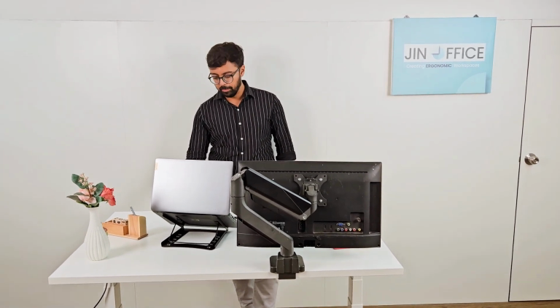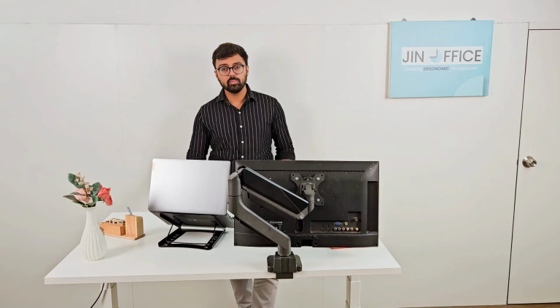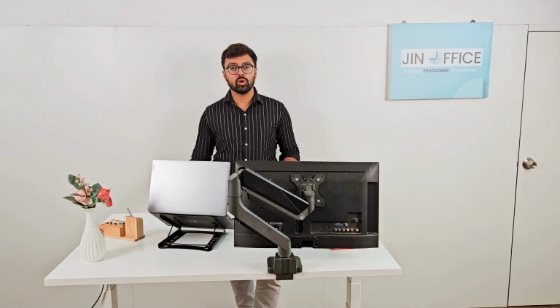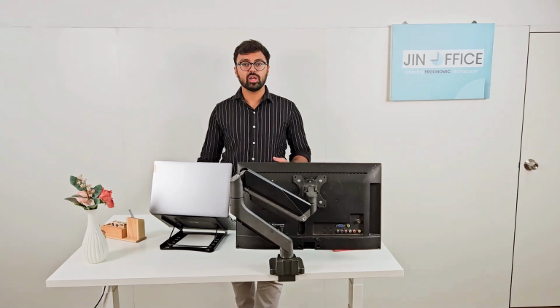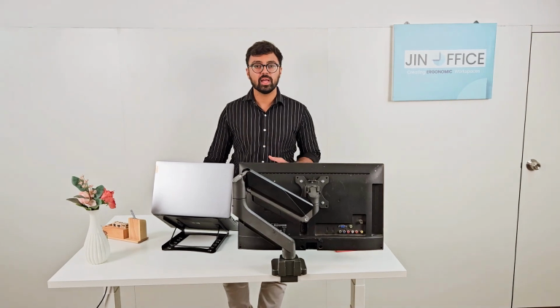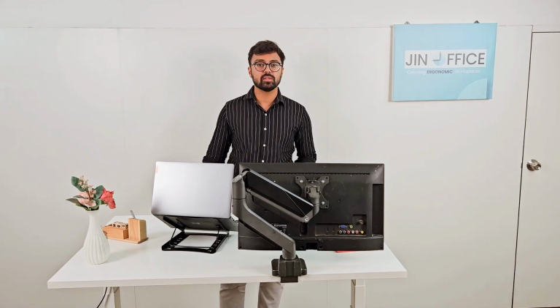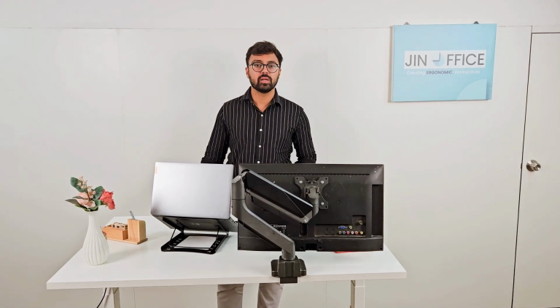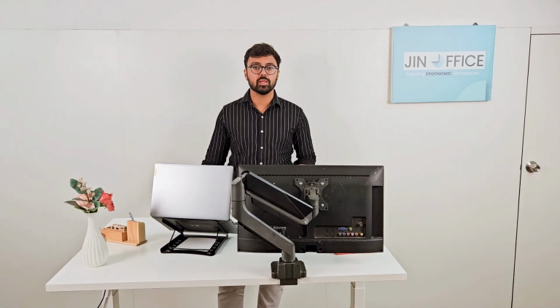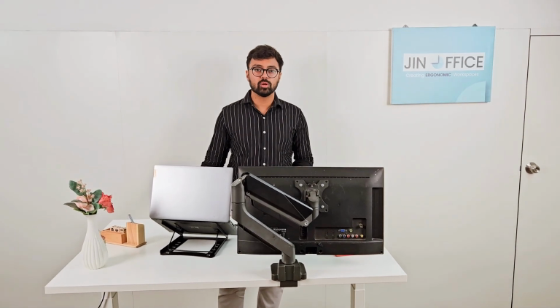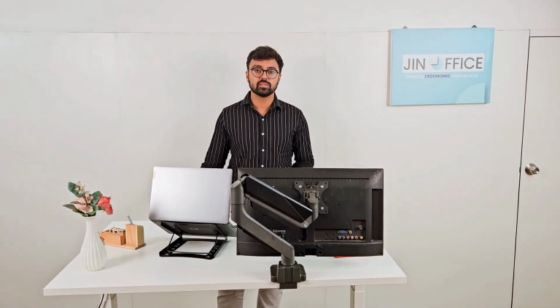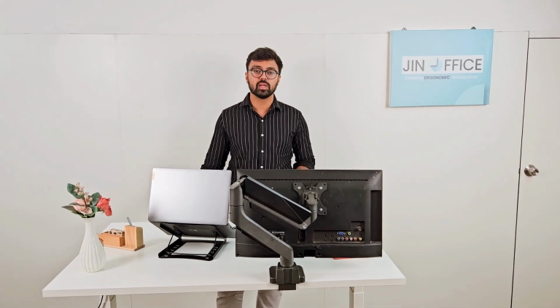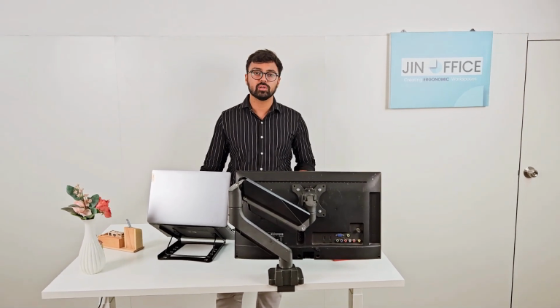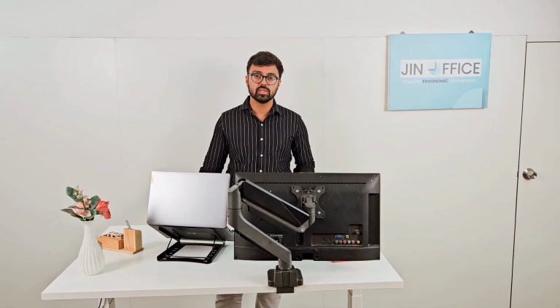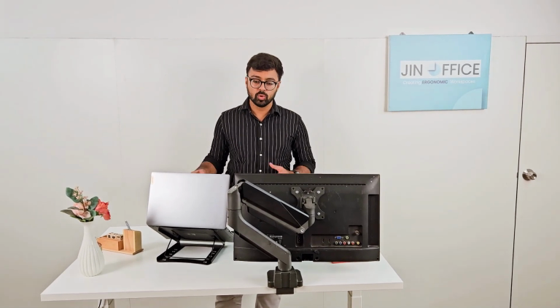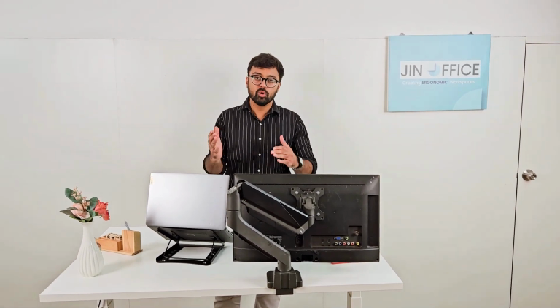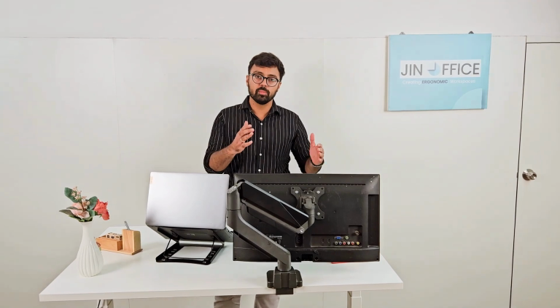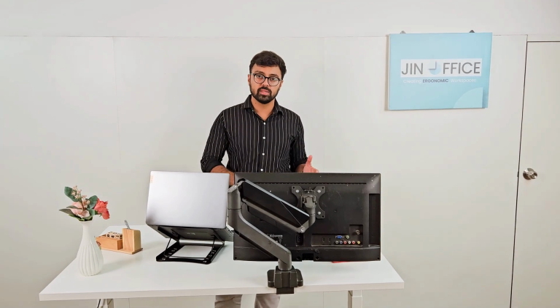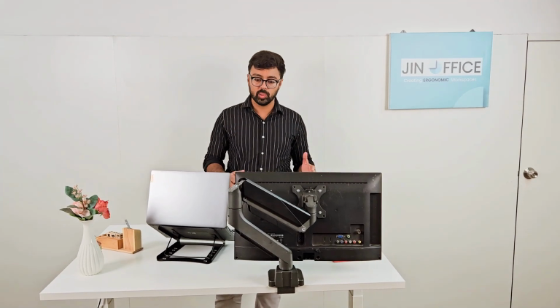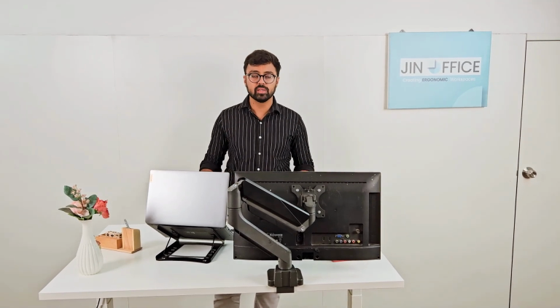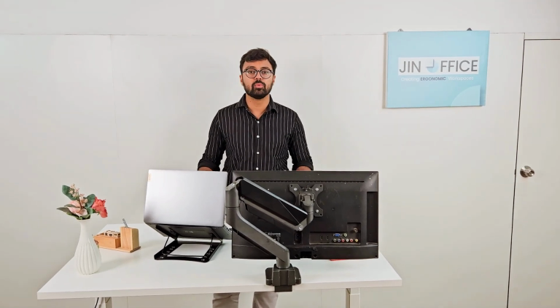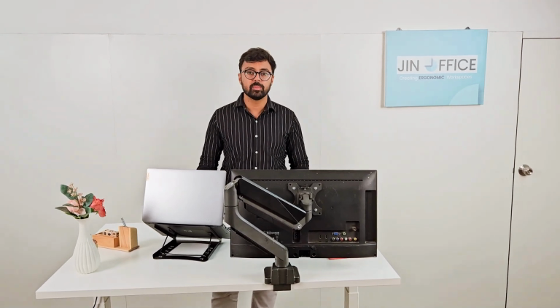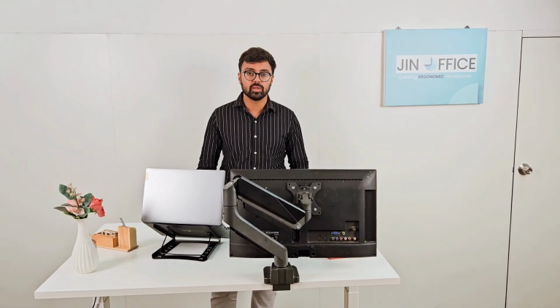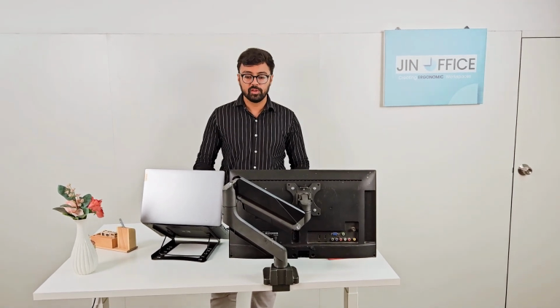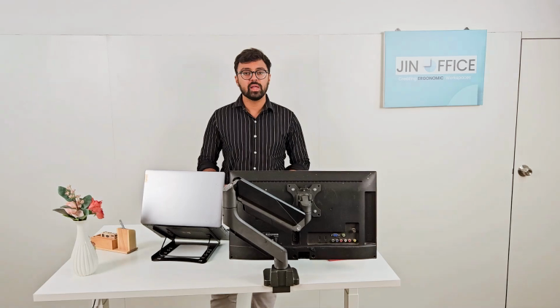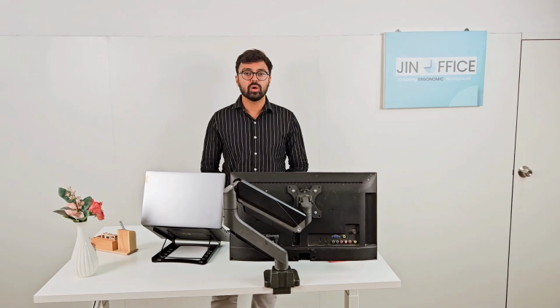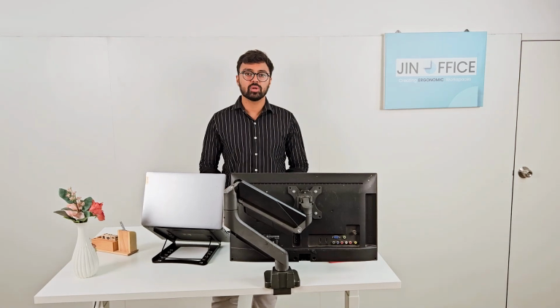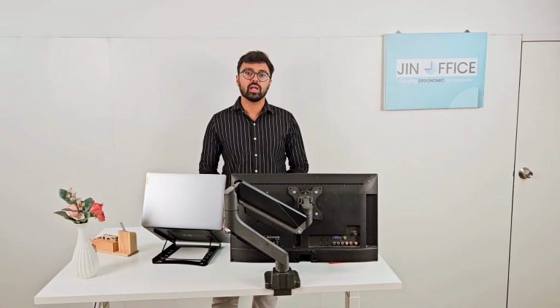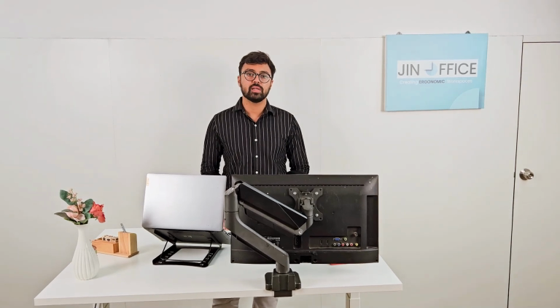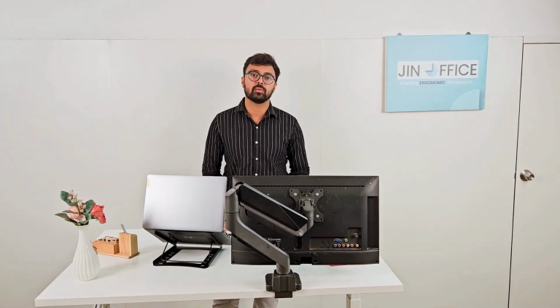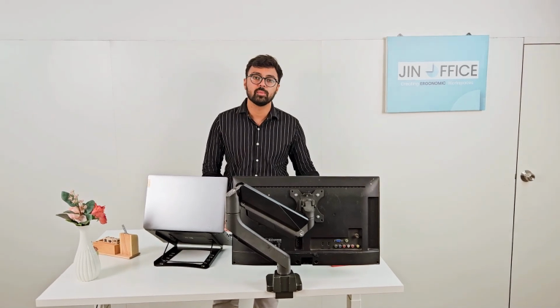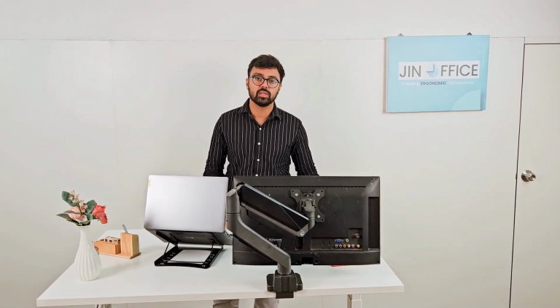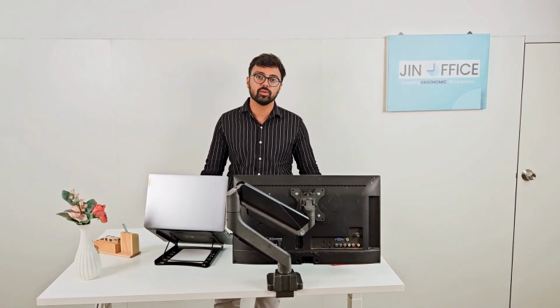Apart from this, we also have many other height adjustable desks, like the single motor ones, which are more economical than this. However, this is the most premium one. If you have any questions, you can contact our sales and support team. Thank you.